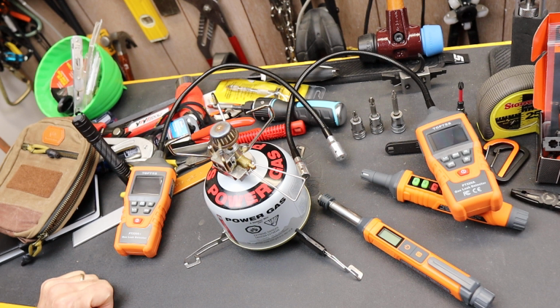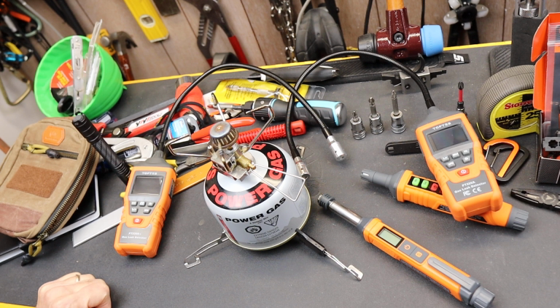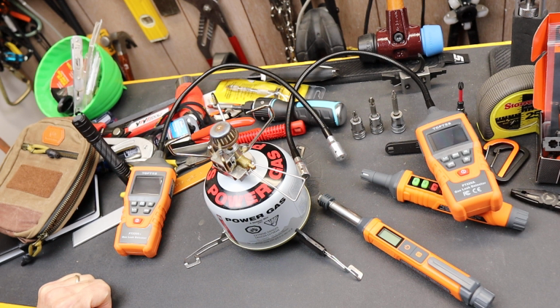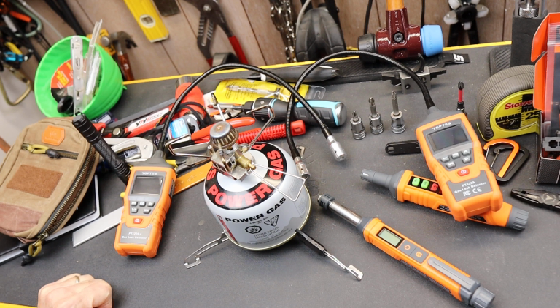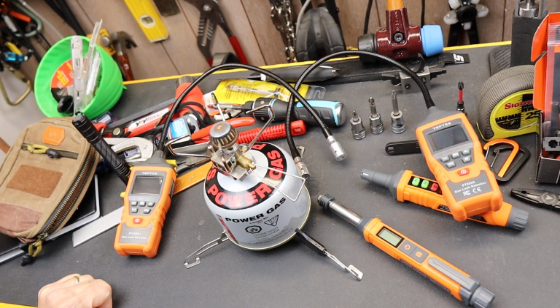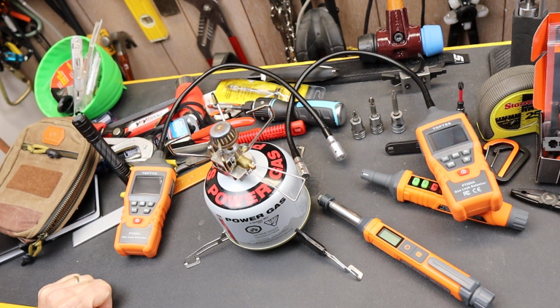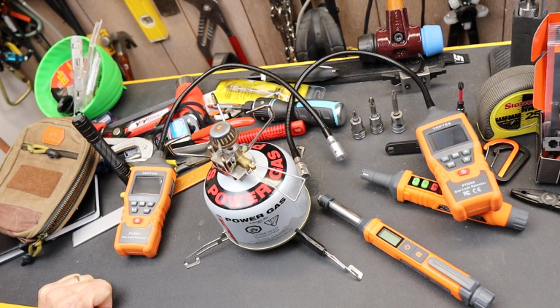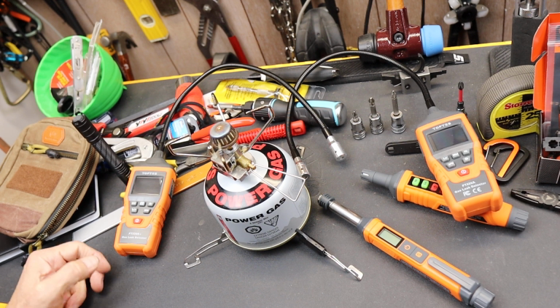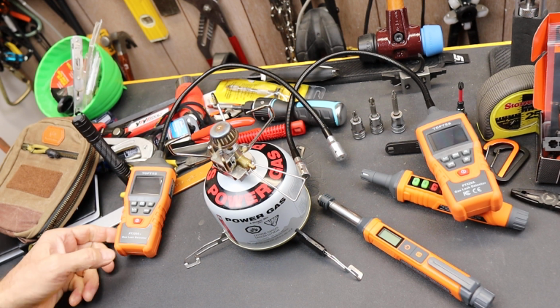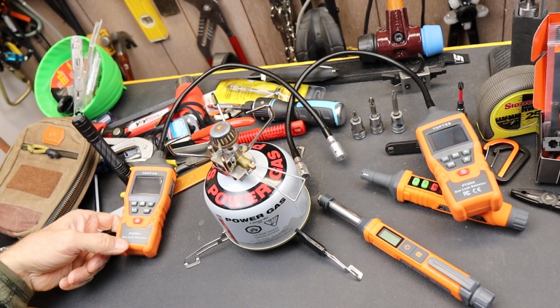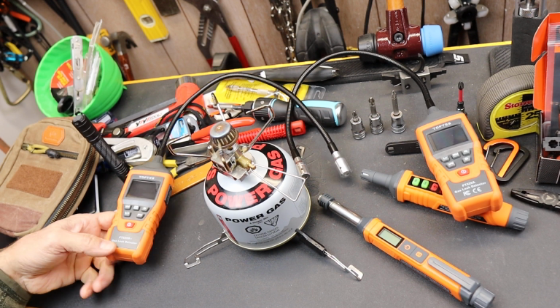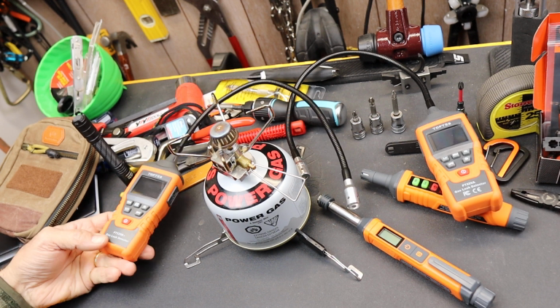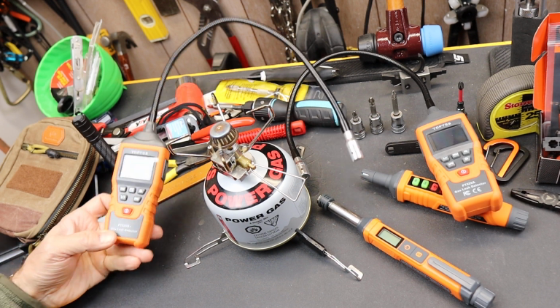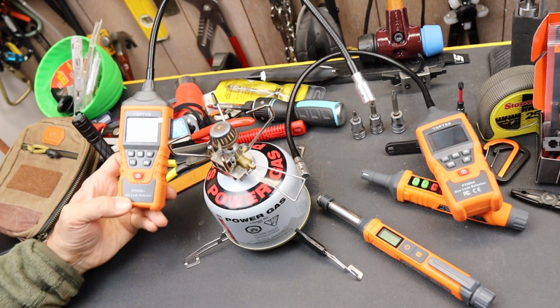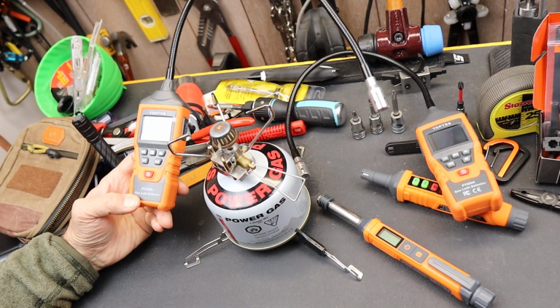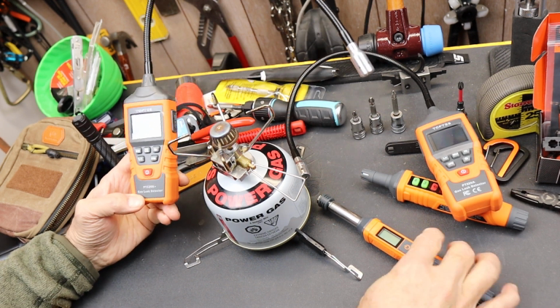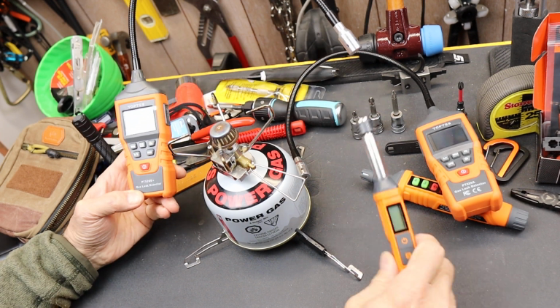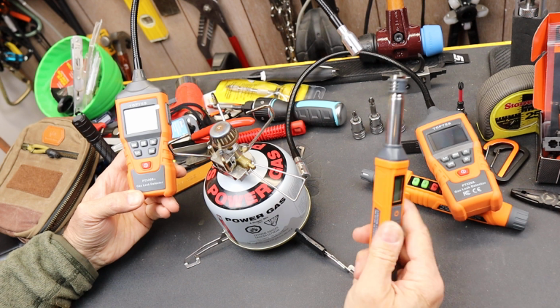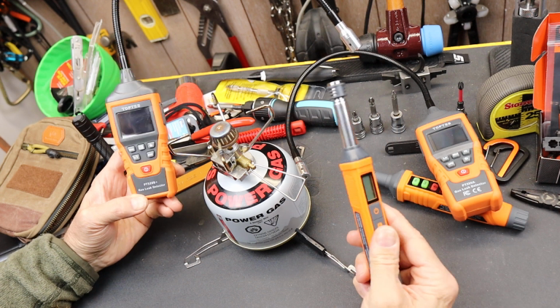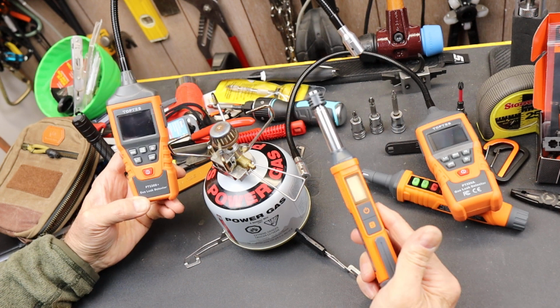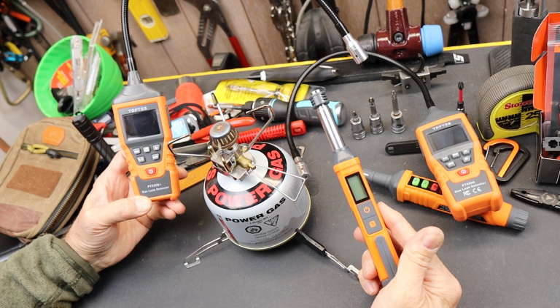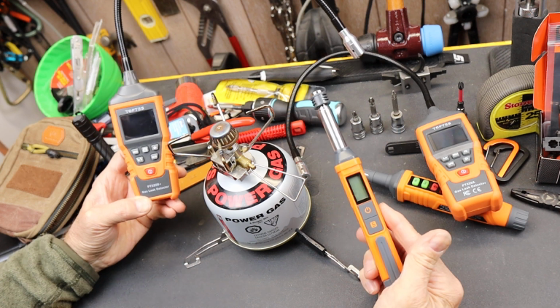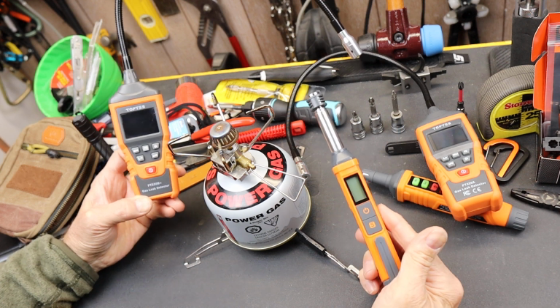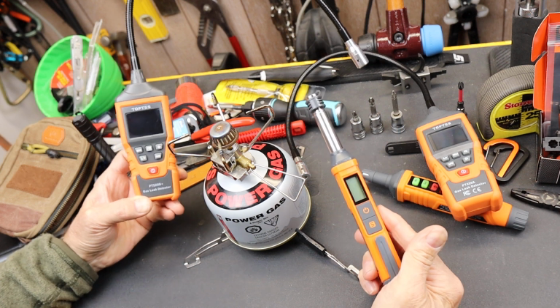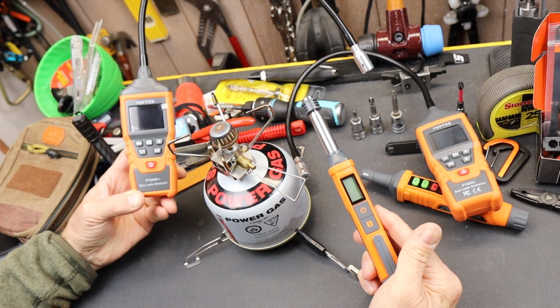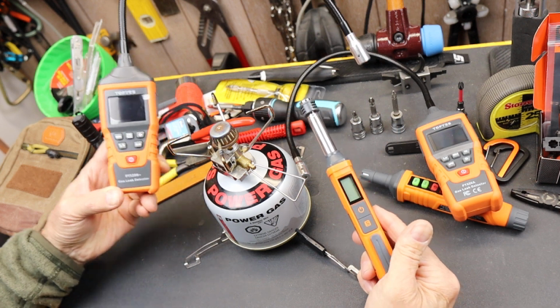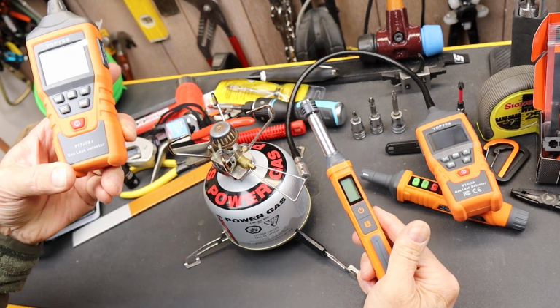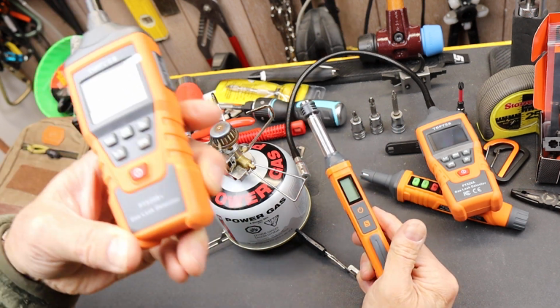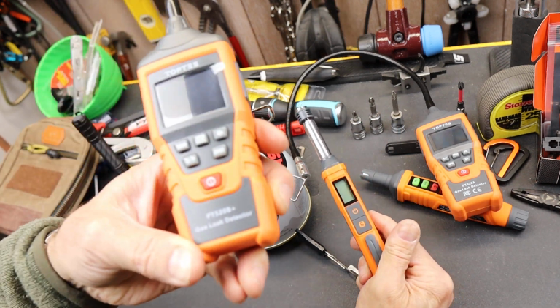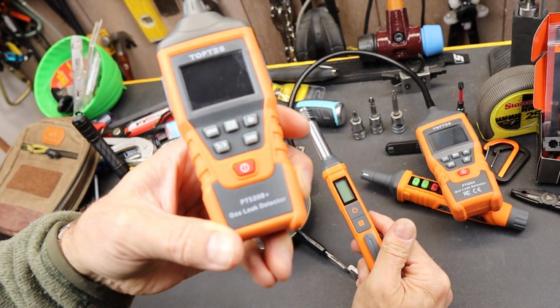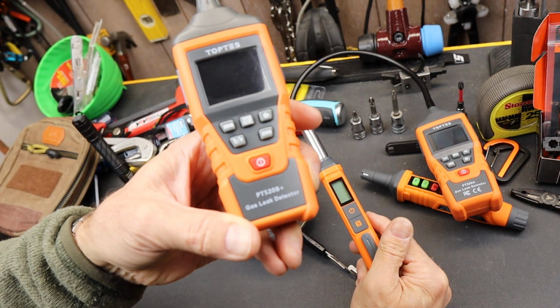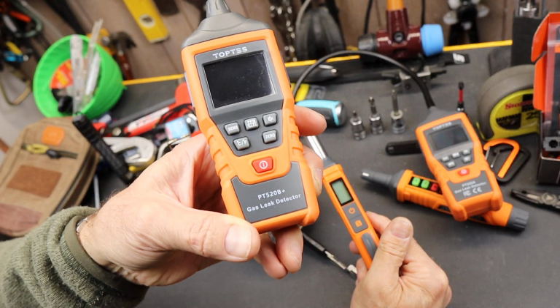Howdy folks, Doc here with Last Best Tool. TopTest has a couple of new gas leak detectors.